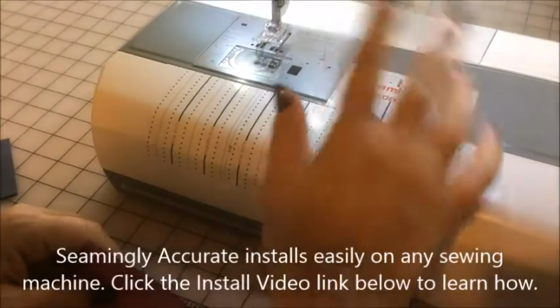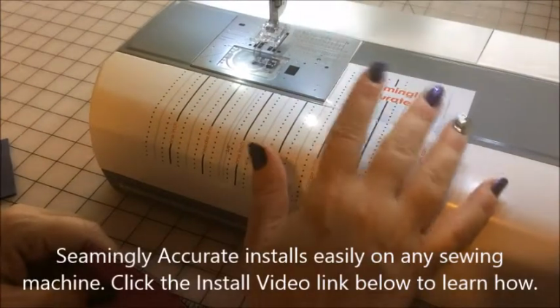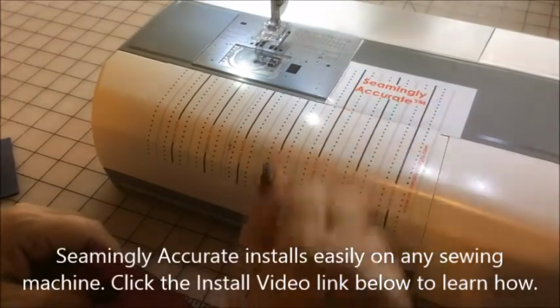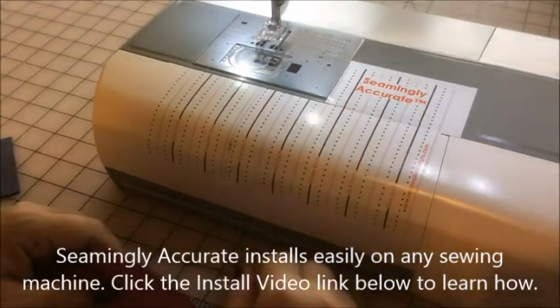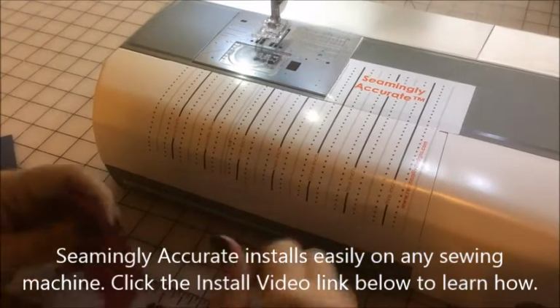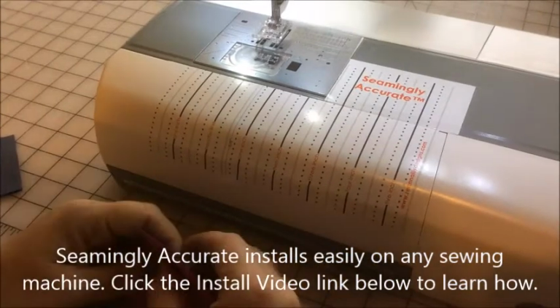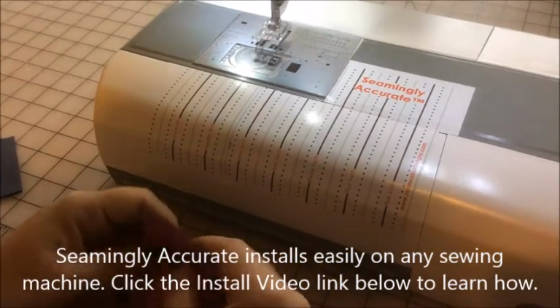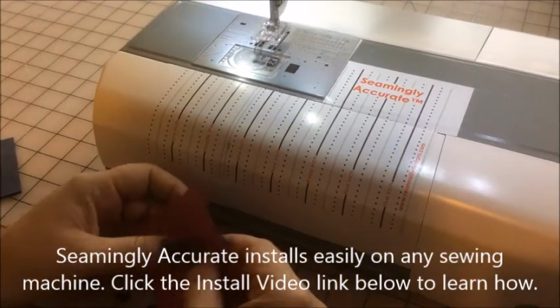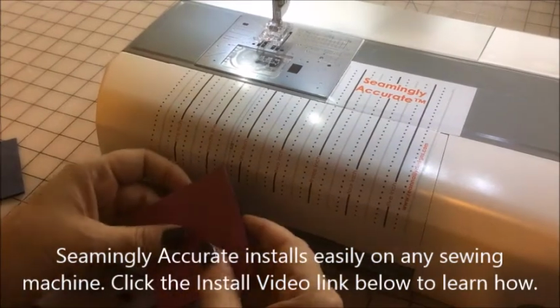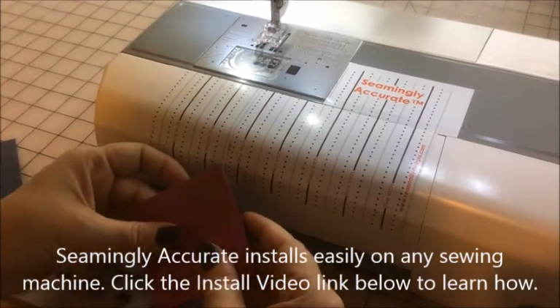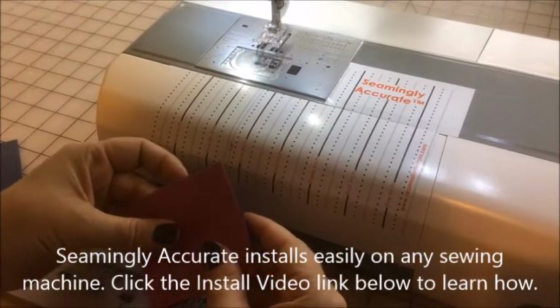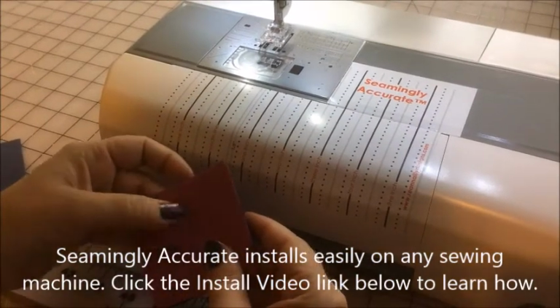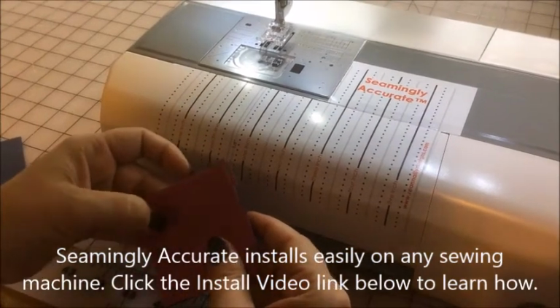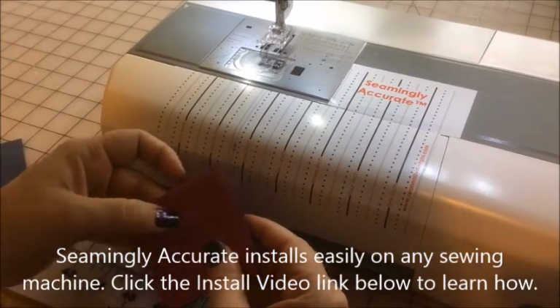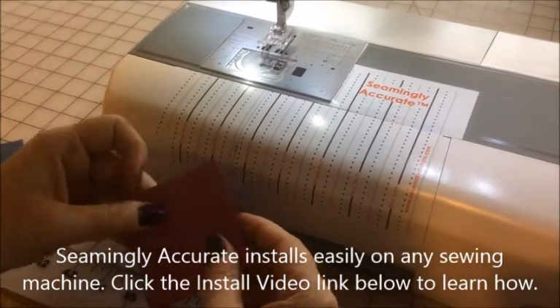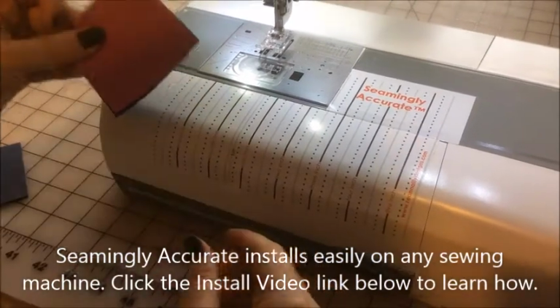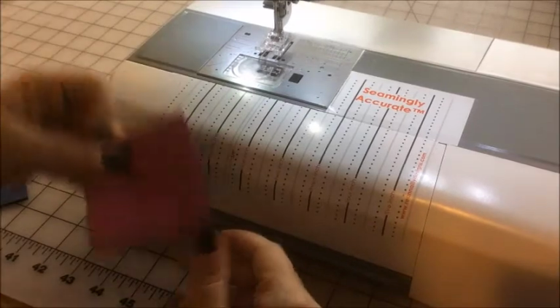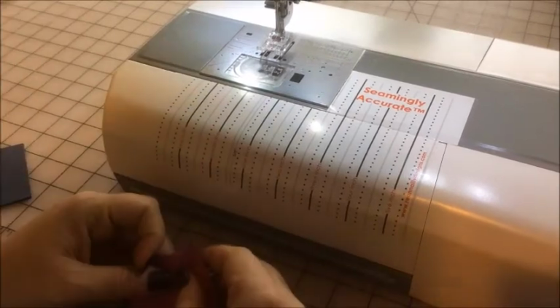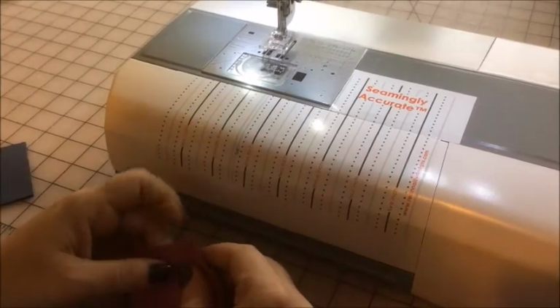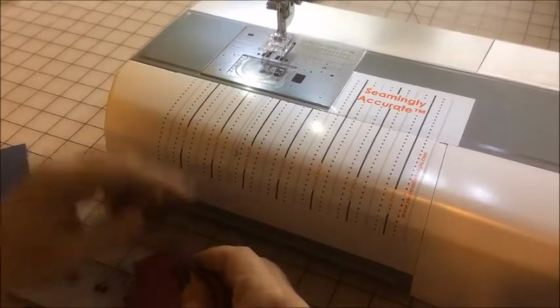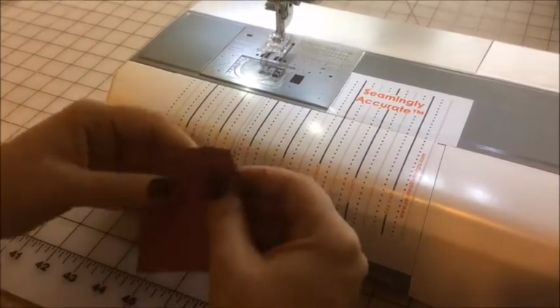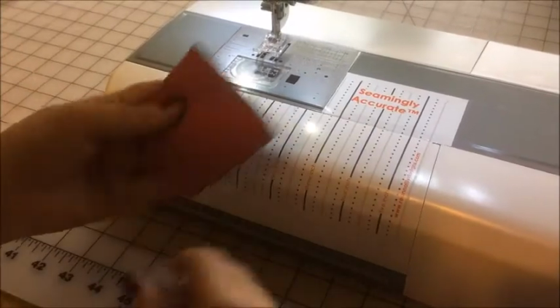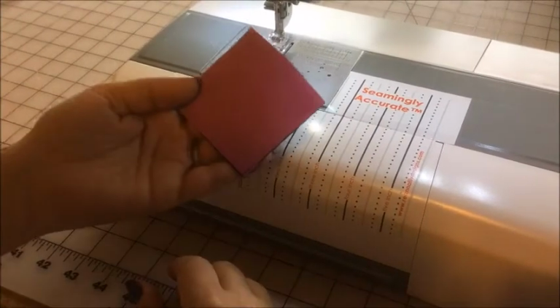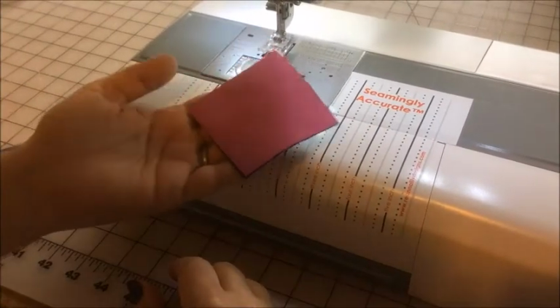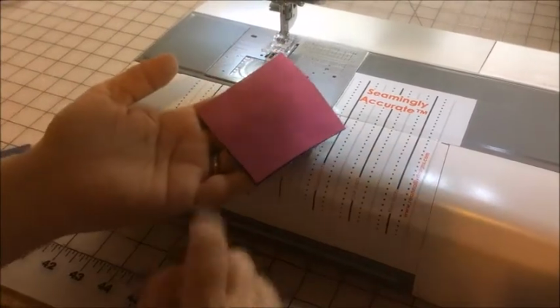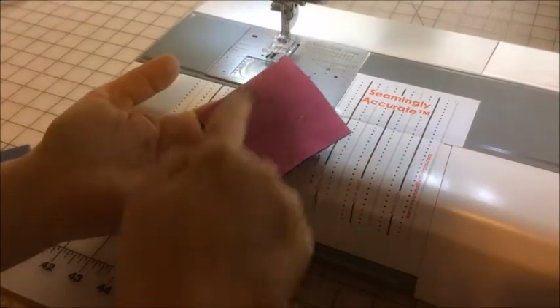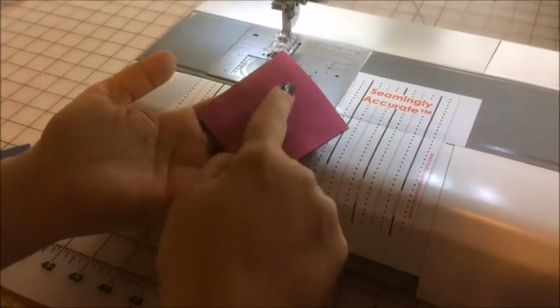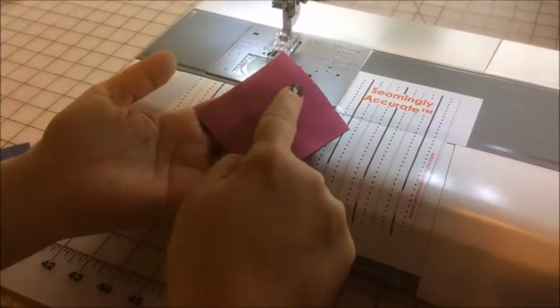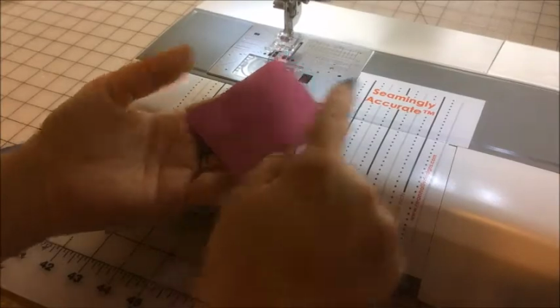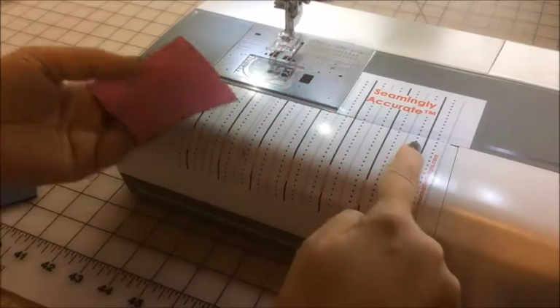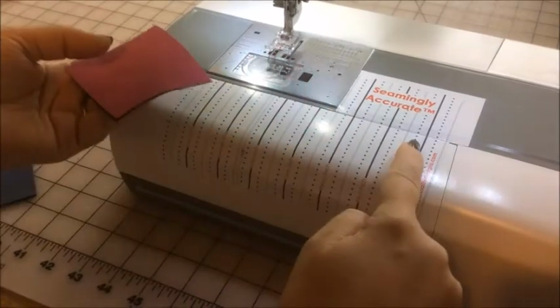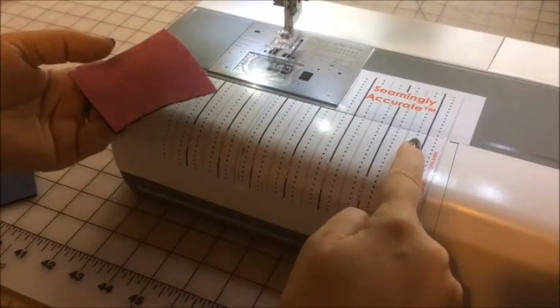Hi everyone, it's Jen Eskridge from Rihanna Lilly Designs Sewing Pattern Company. I'm the owner and designer at the shop, and I wanted to show you today how I can make a whole bunch of half square triangles using a two and seven-eighths inch square and the Seamingly Accurate seam guide.